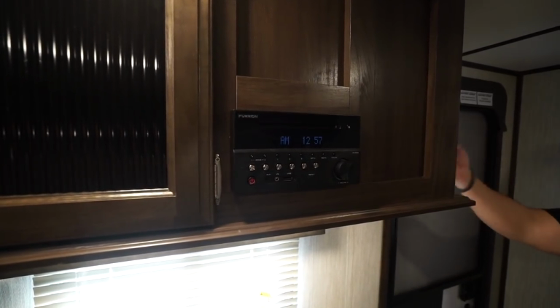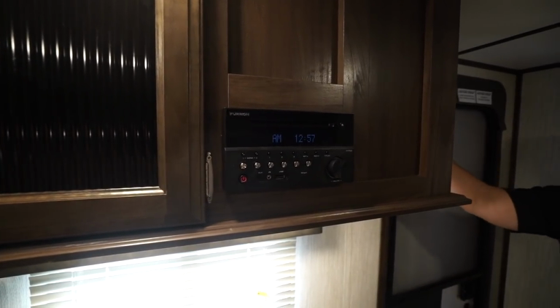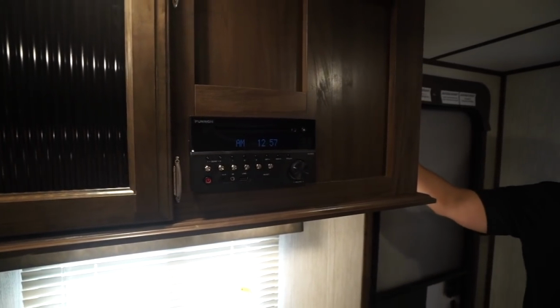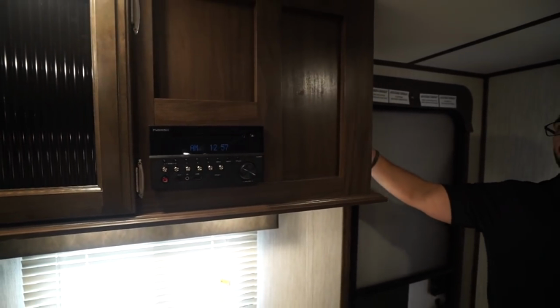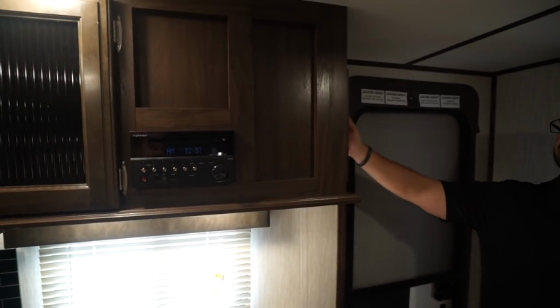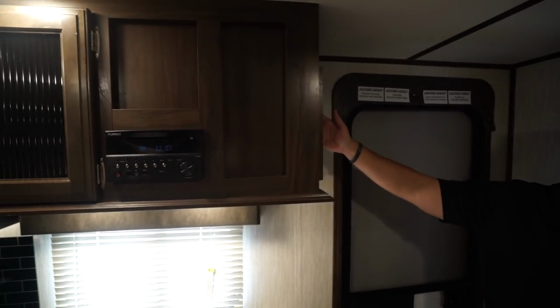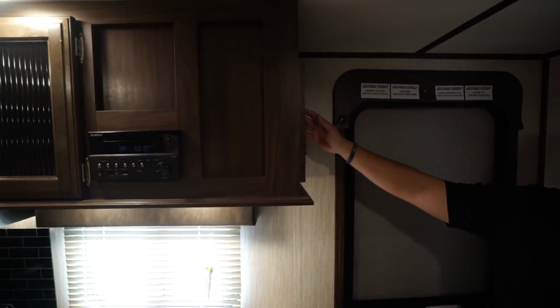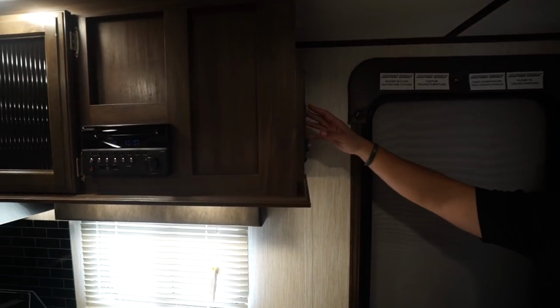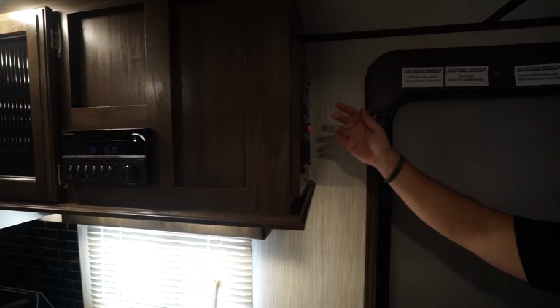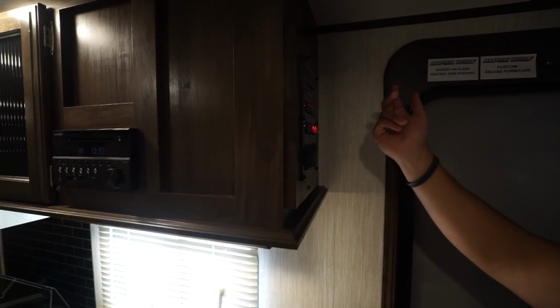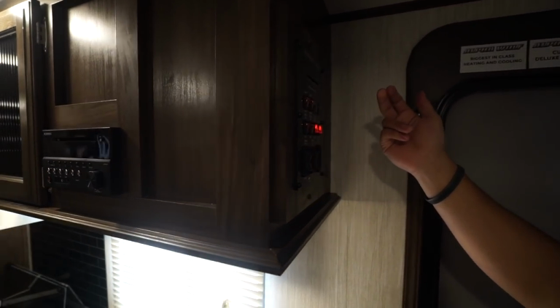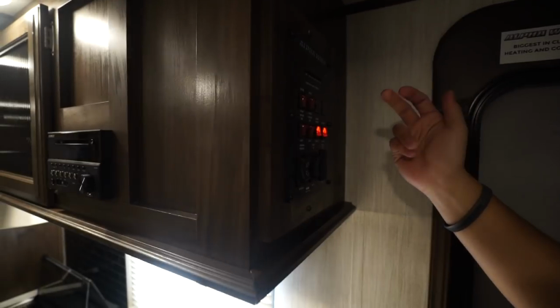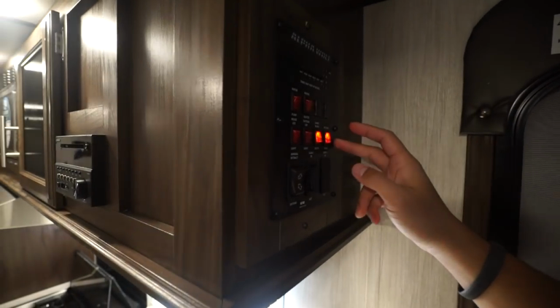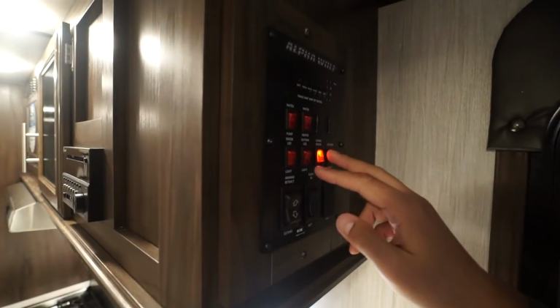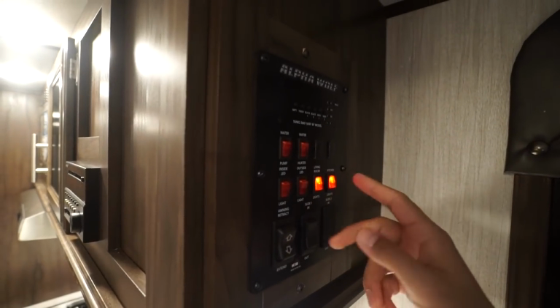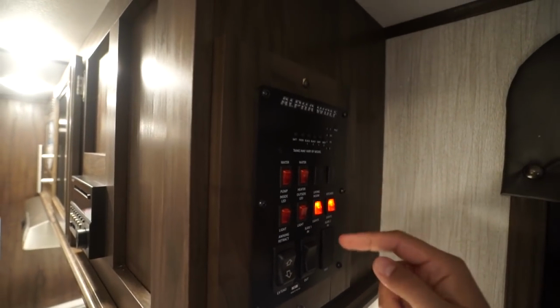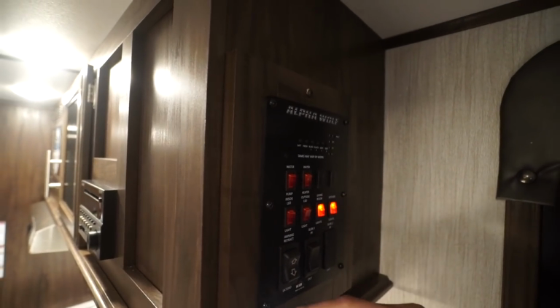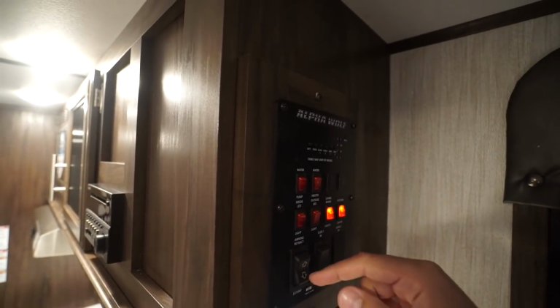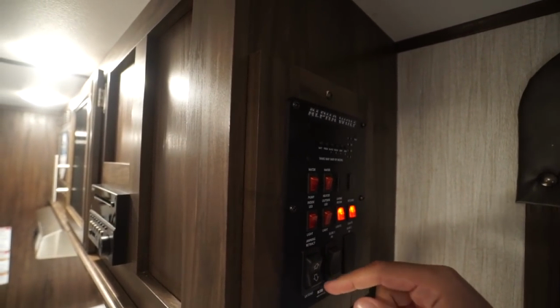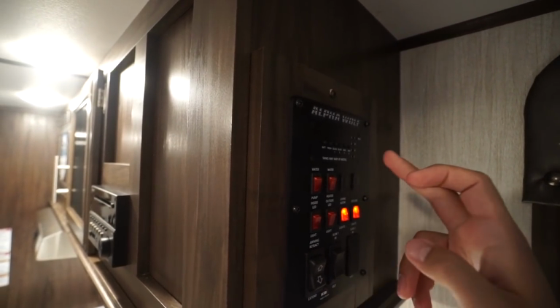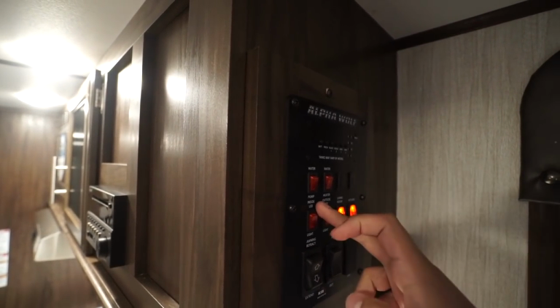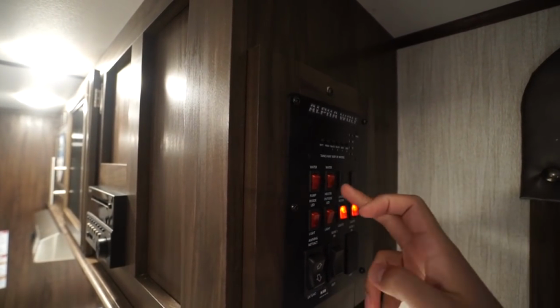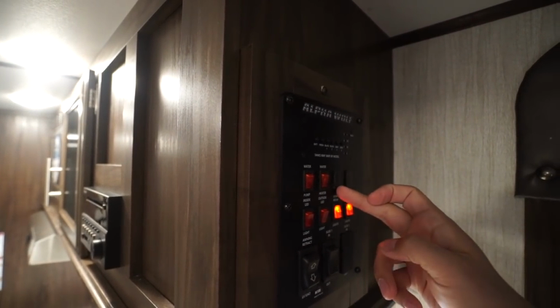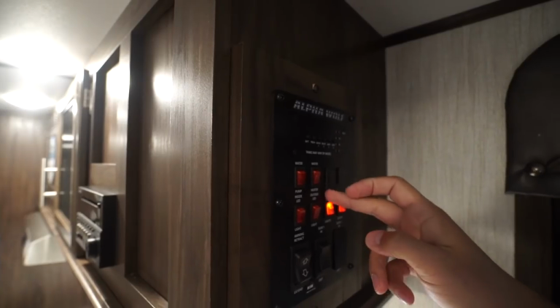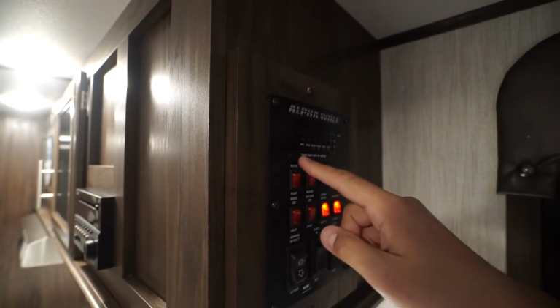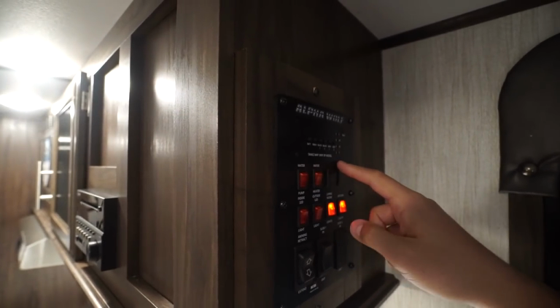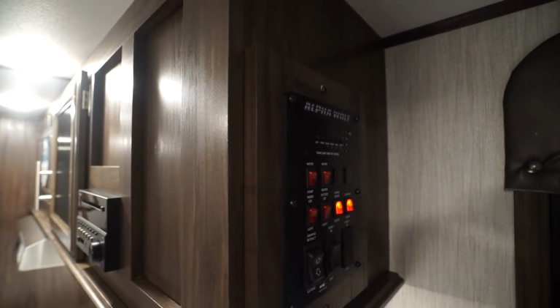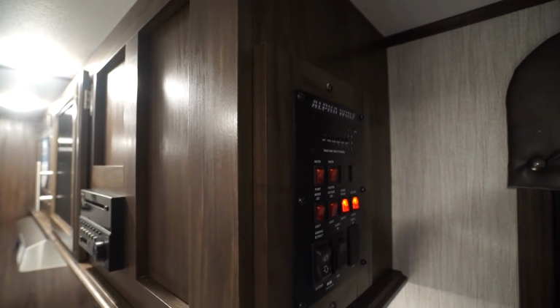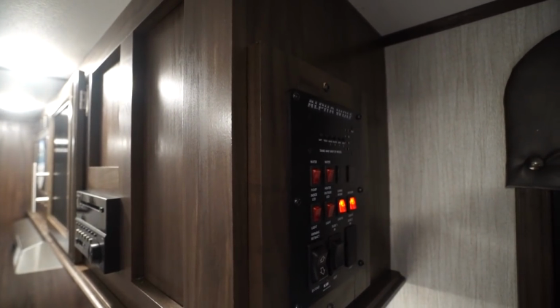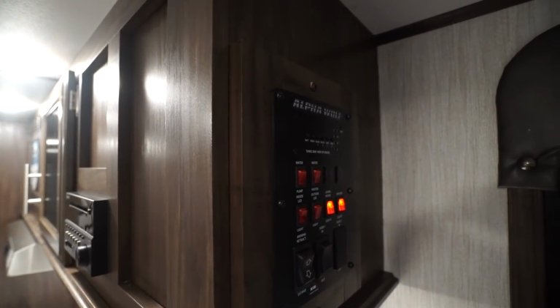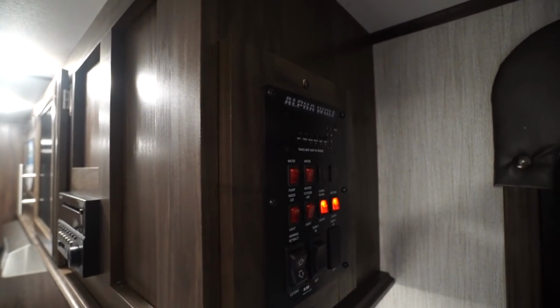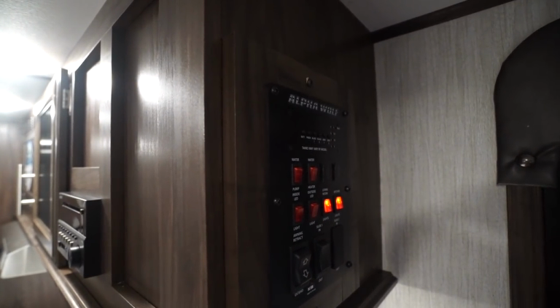Right around the corner is your main control panel with your lights, outside lights, water pump, heater, and tank monitoring panel.